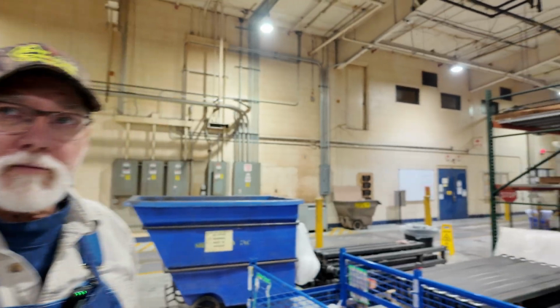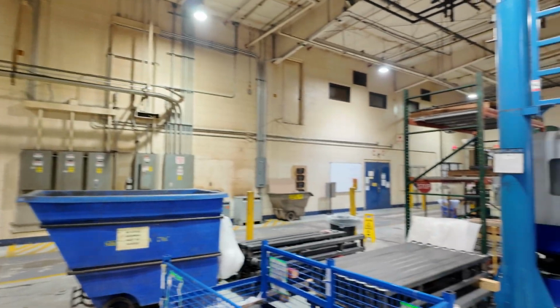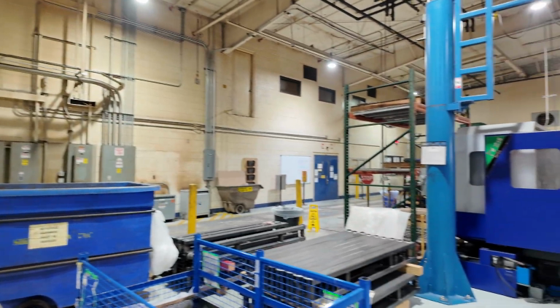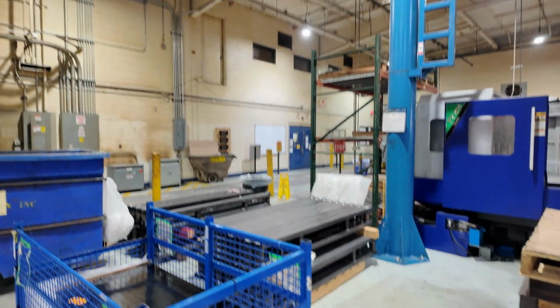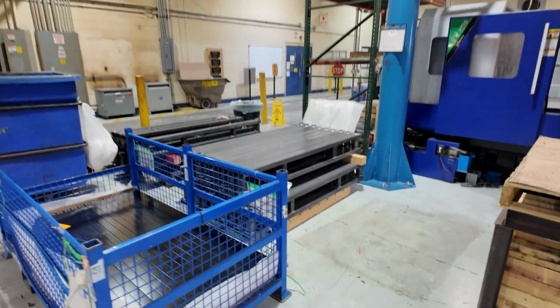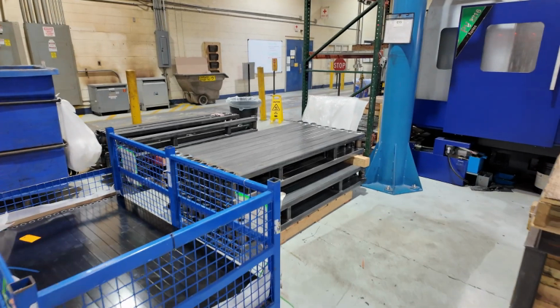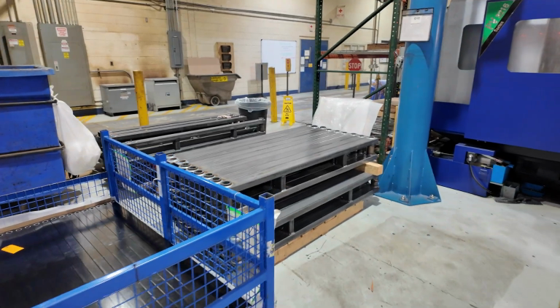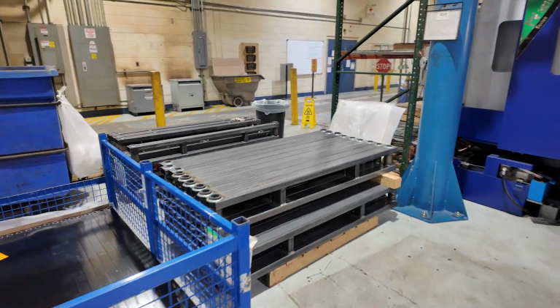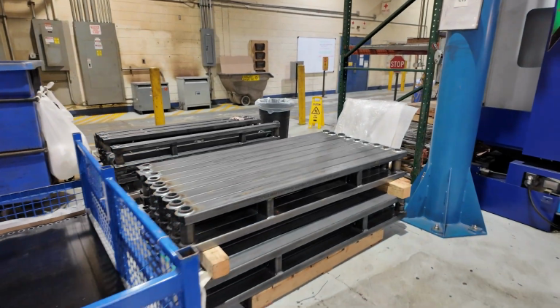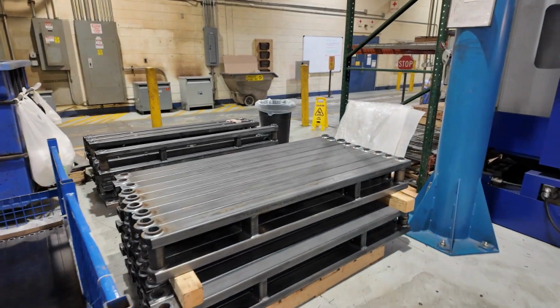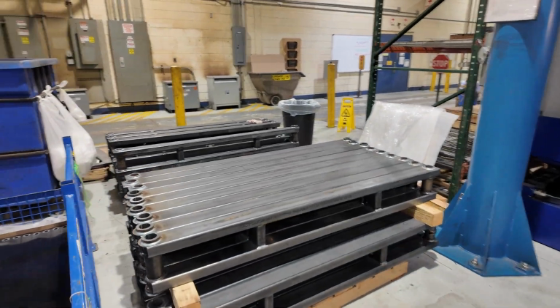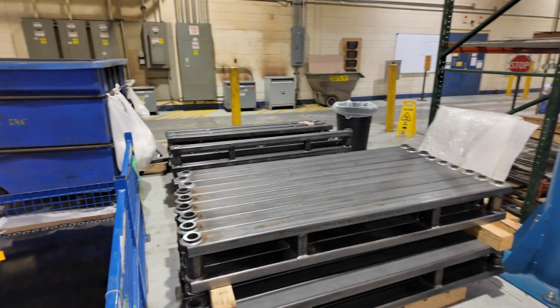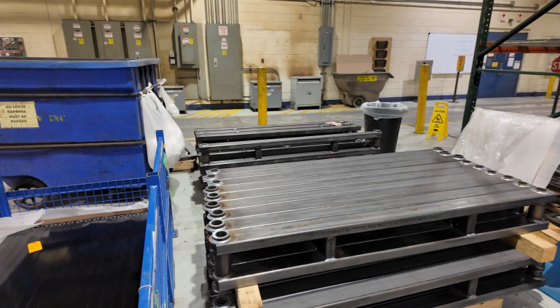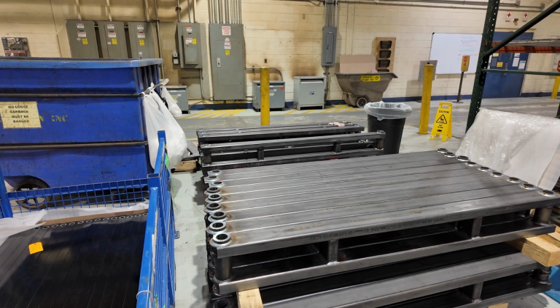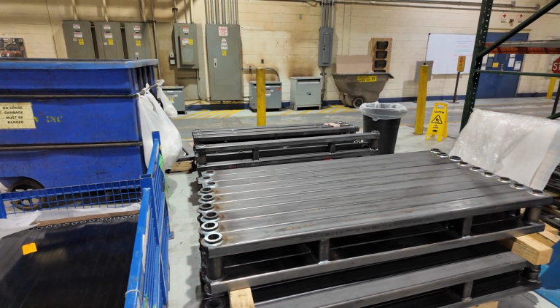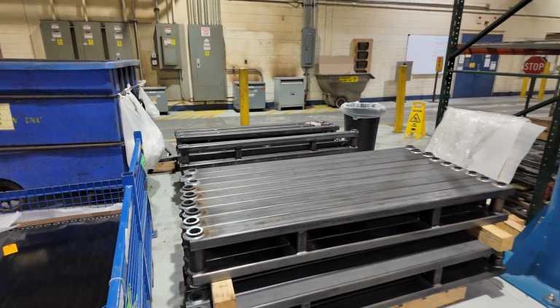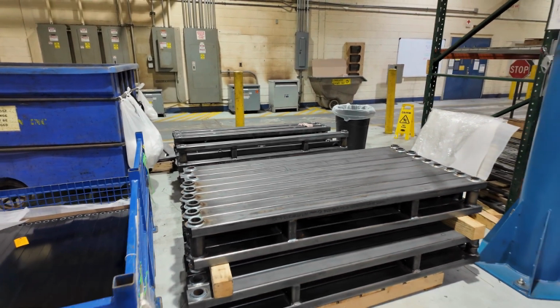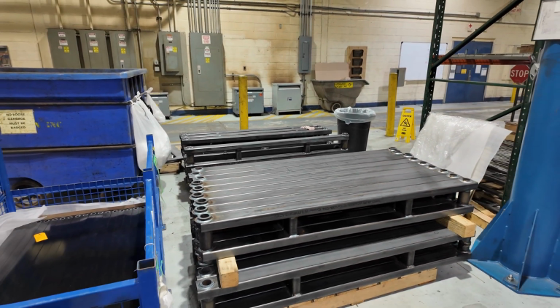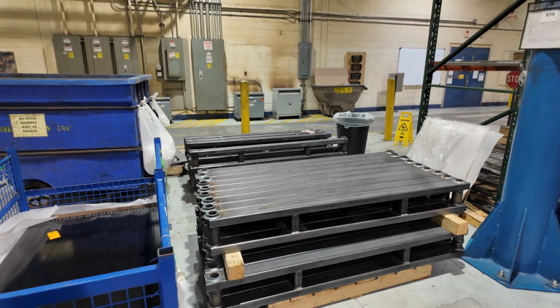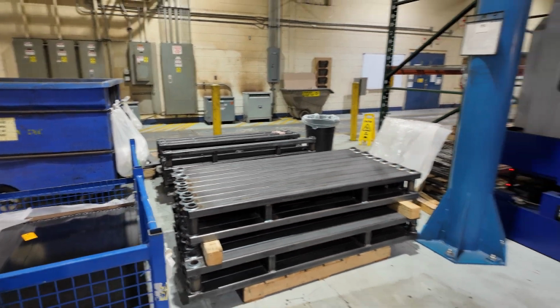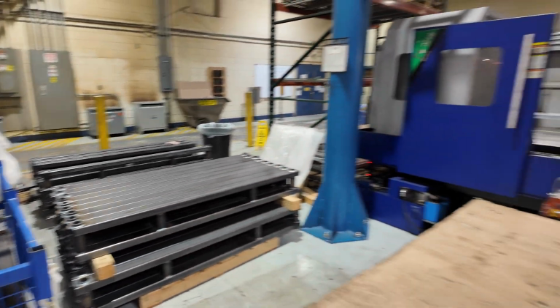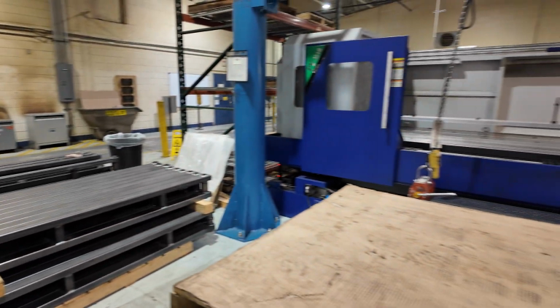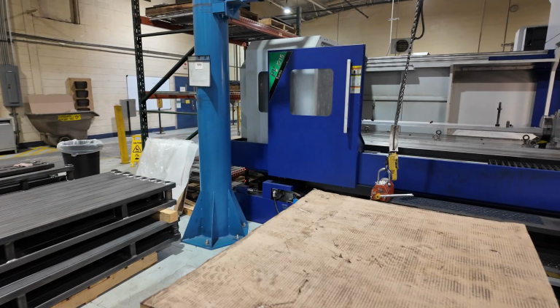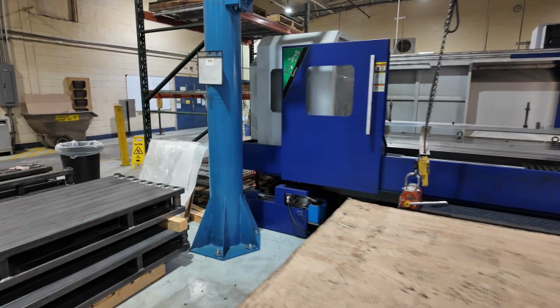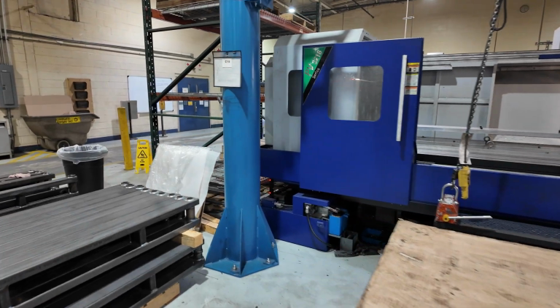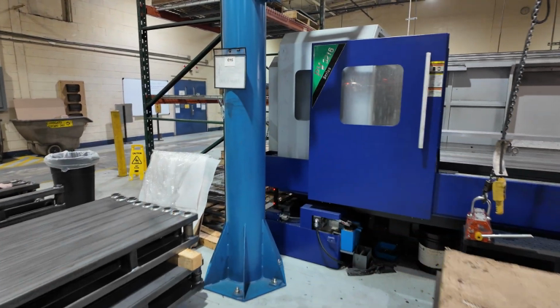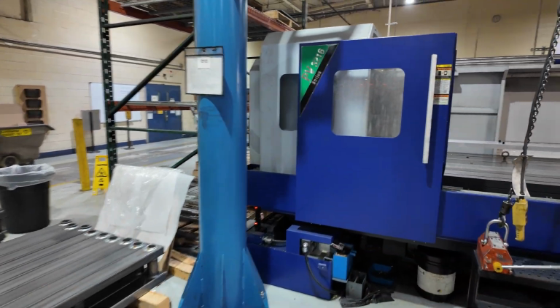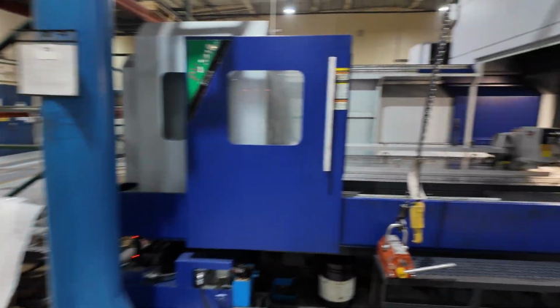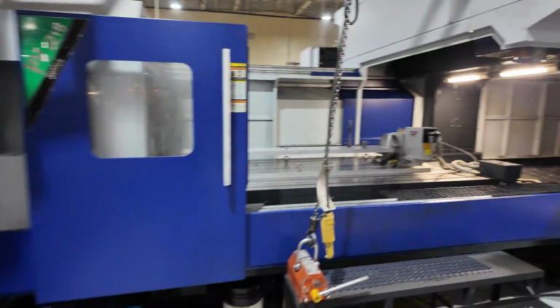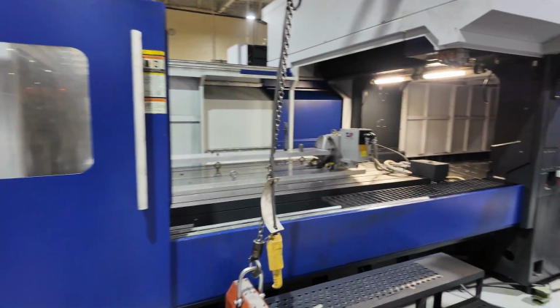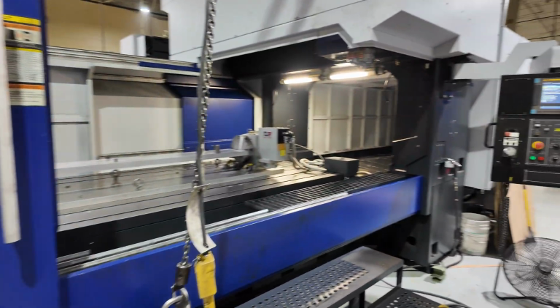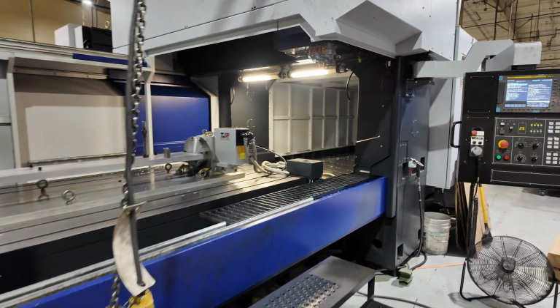So these are some of the parts you're doing right here? Yes, there's some parts we do on them. That's a family of part numbers done on this machine. And you have a big fourth axis on this.